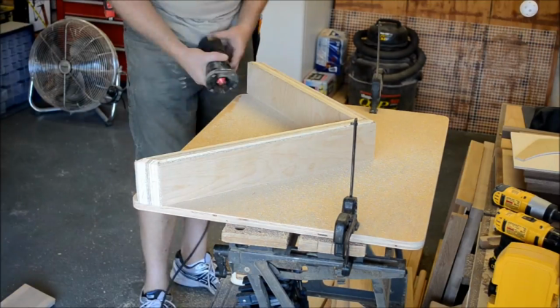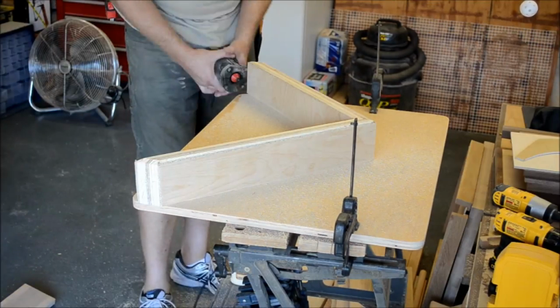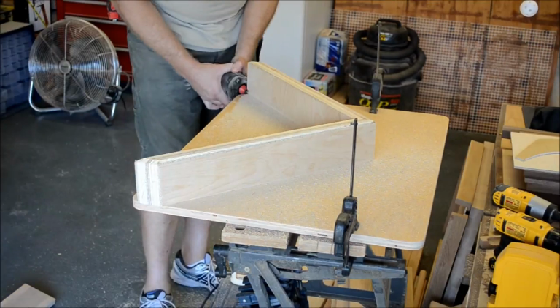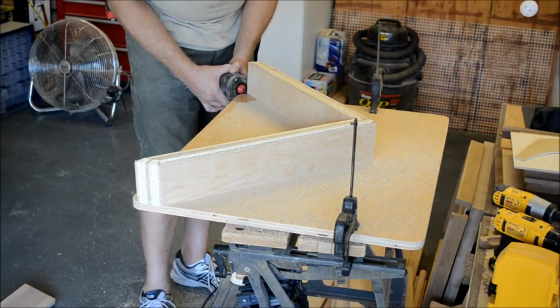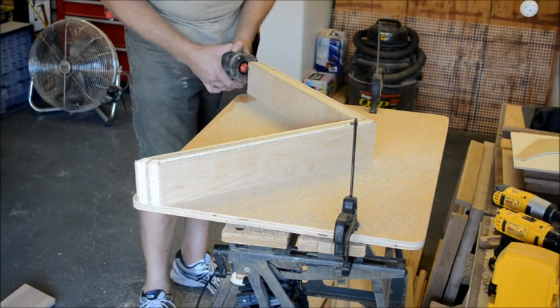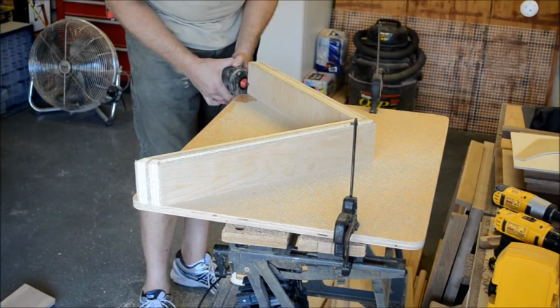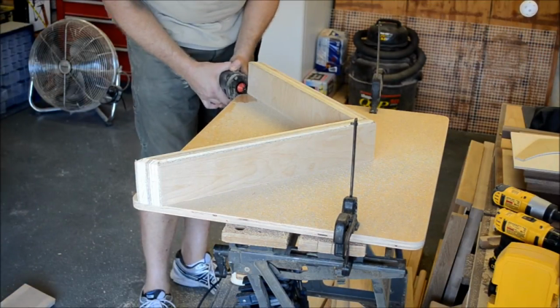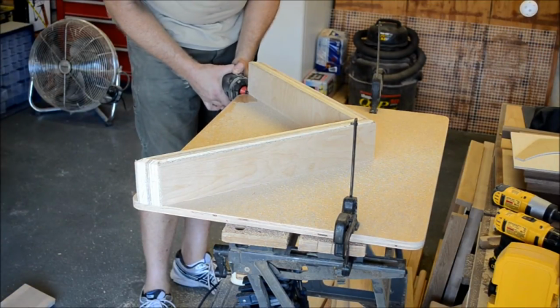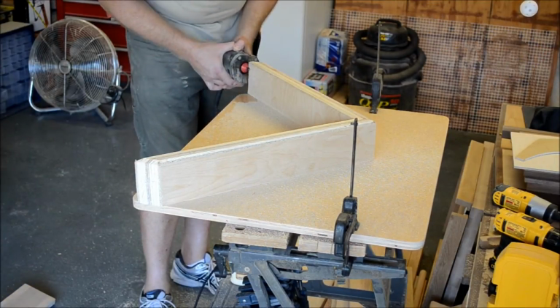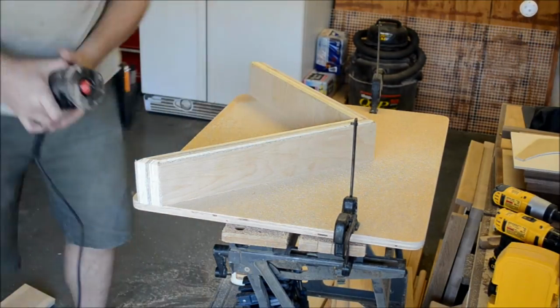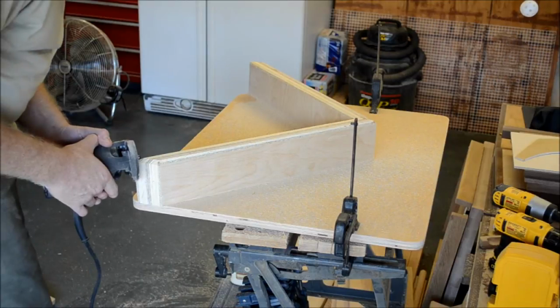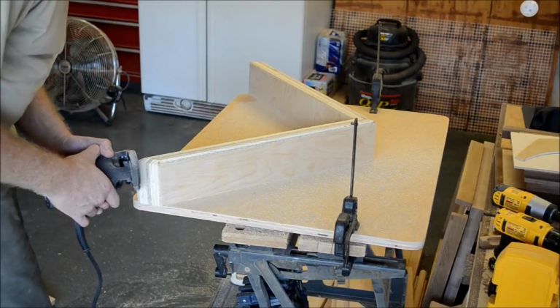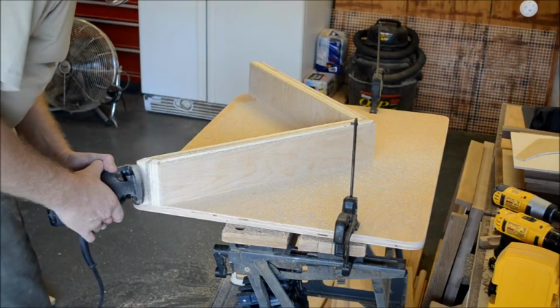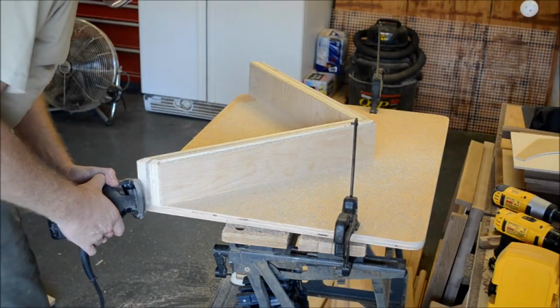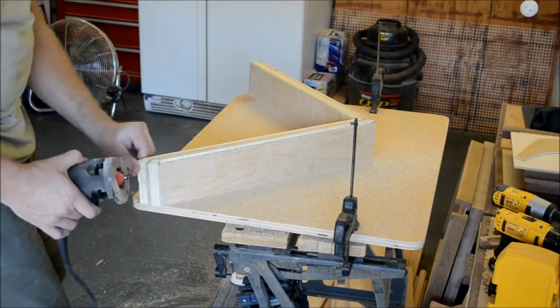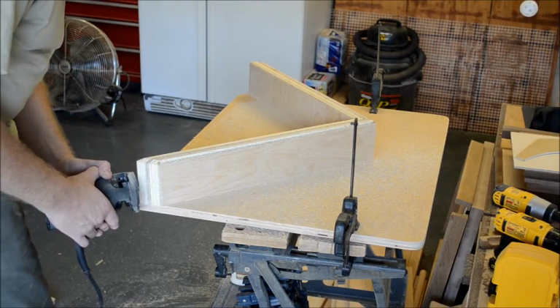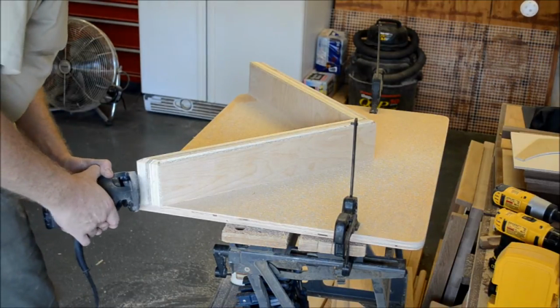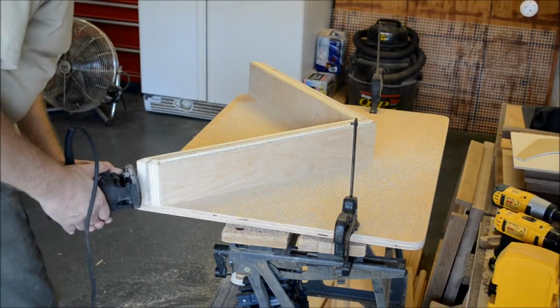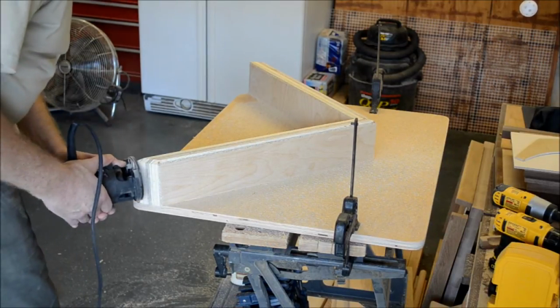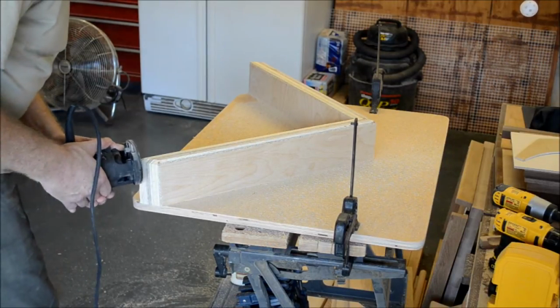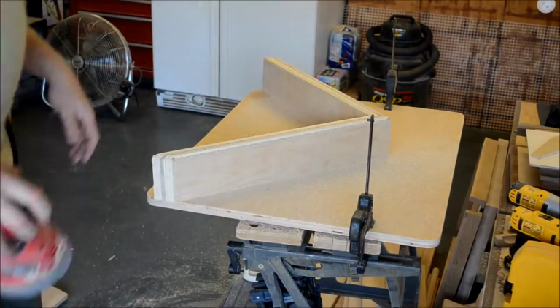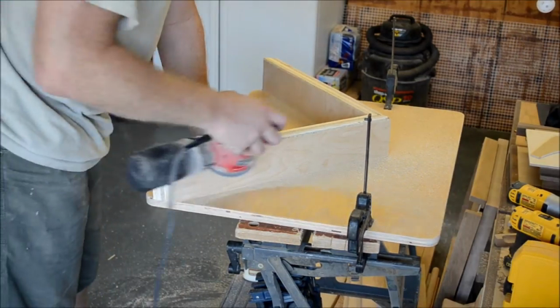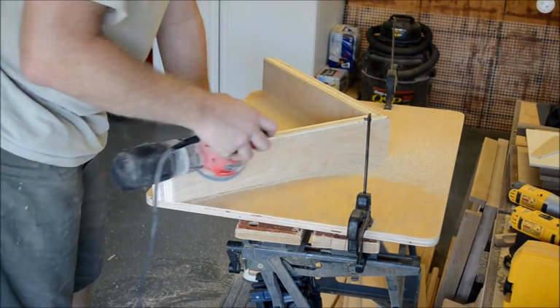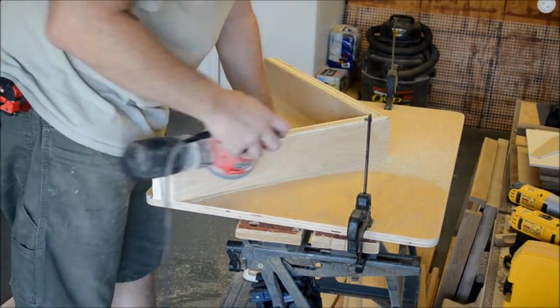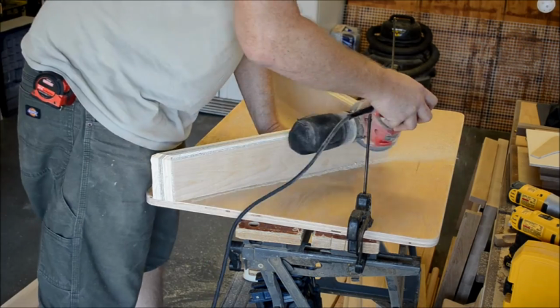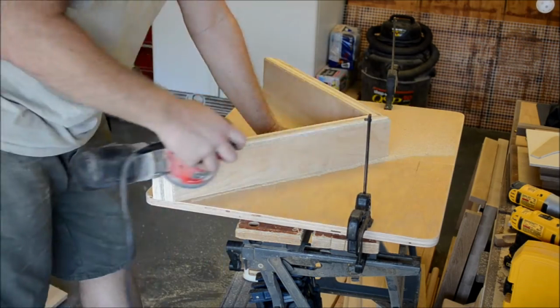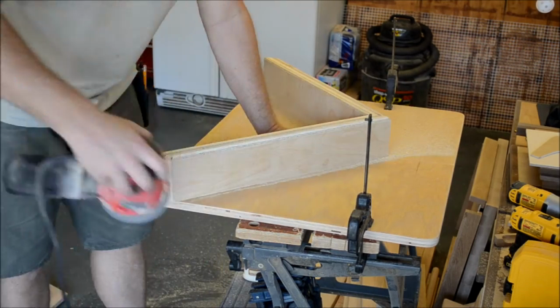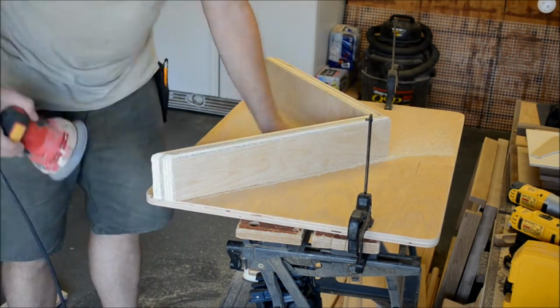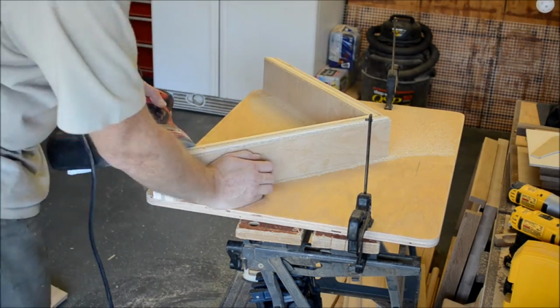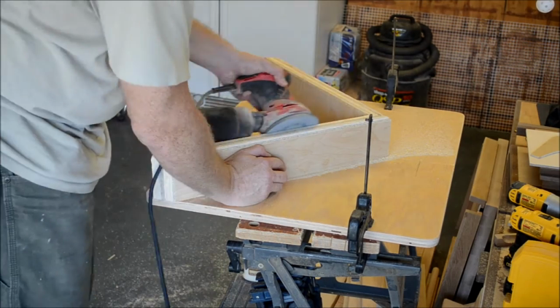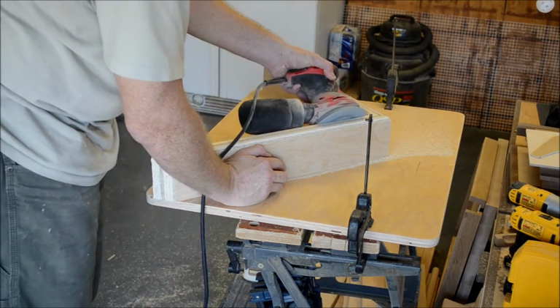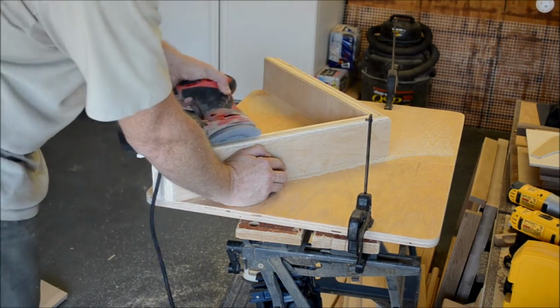The small size and light weight of the trimmer made it much more manageable for all the nooks and crannies that I wanted to add a chamfer. A little sanding to make it all smooth and pretty and I was happy with how this was turning out.